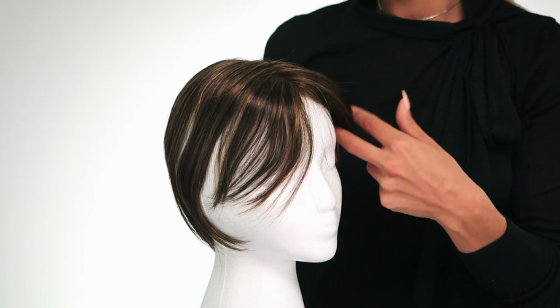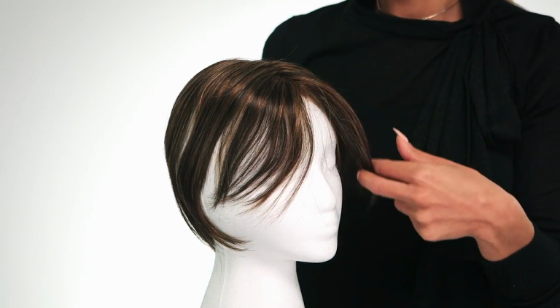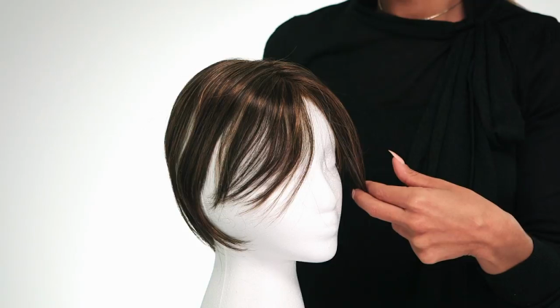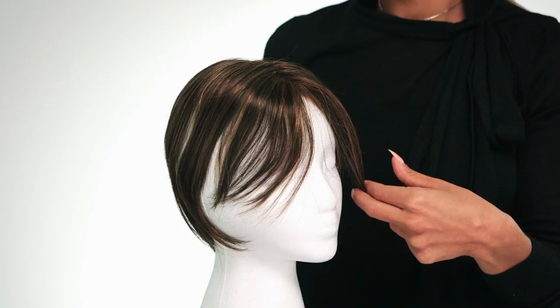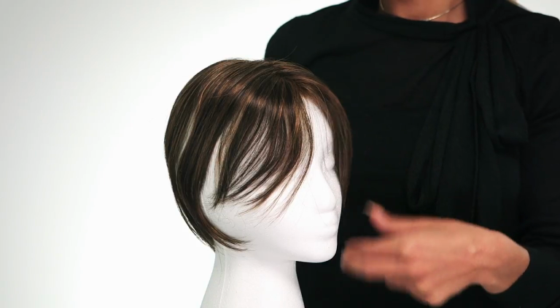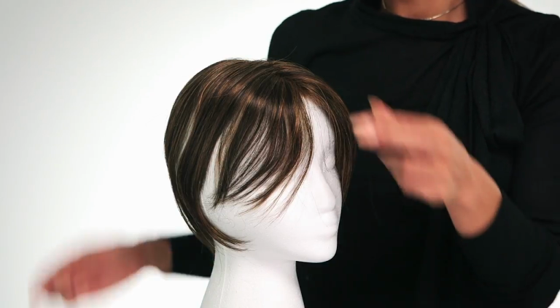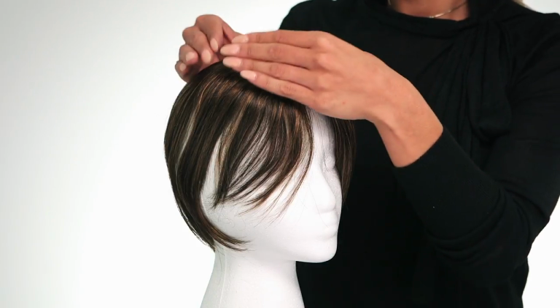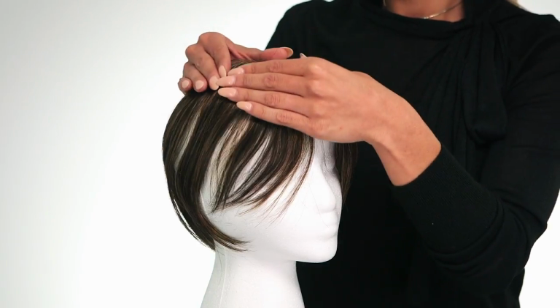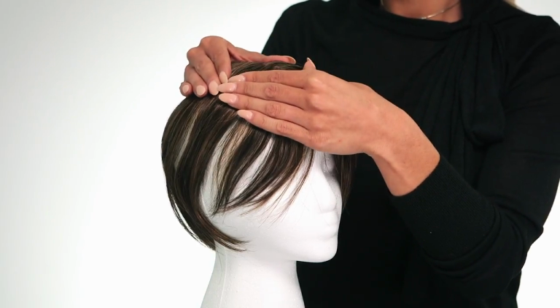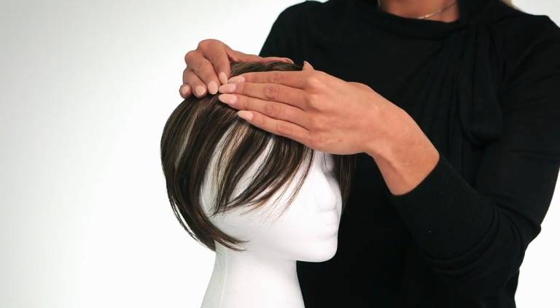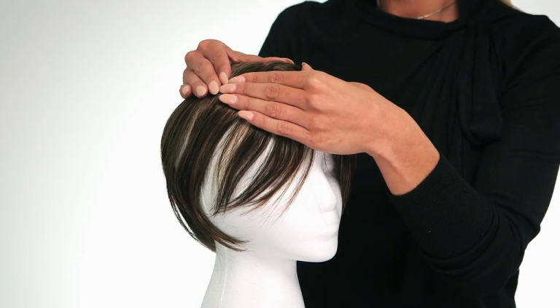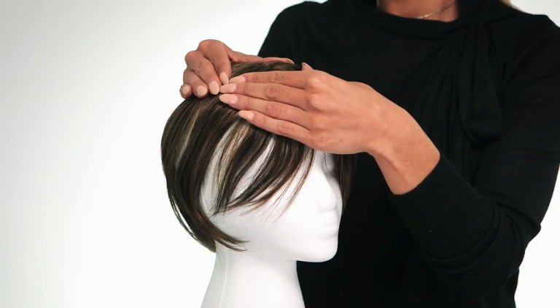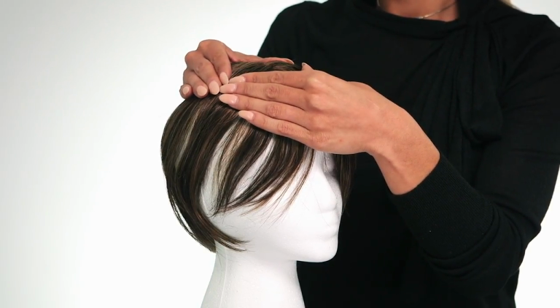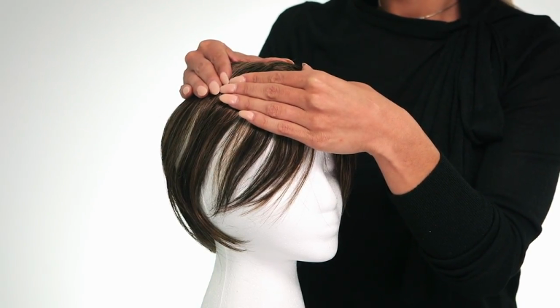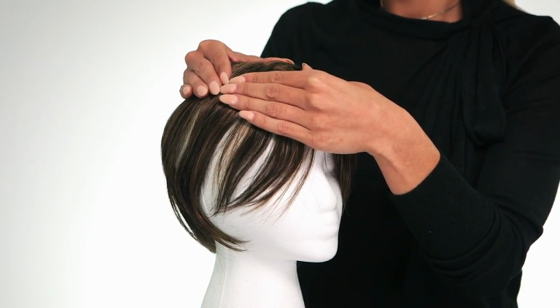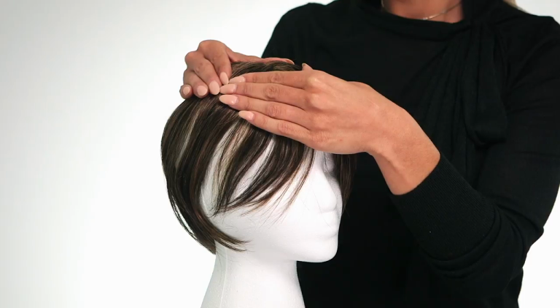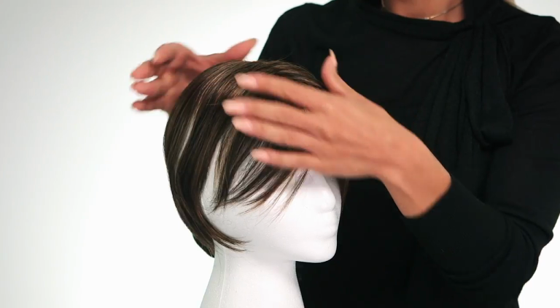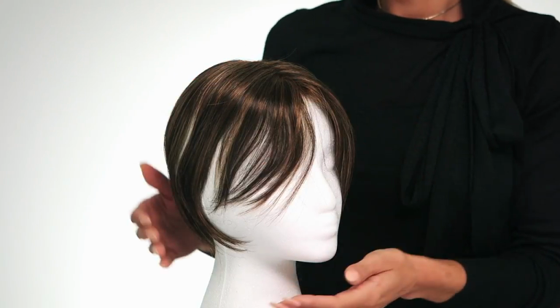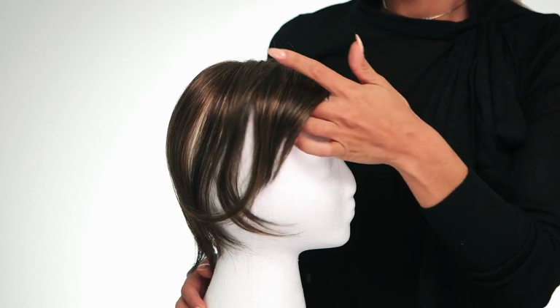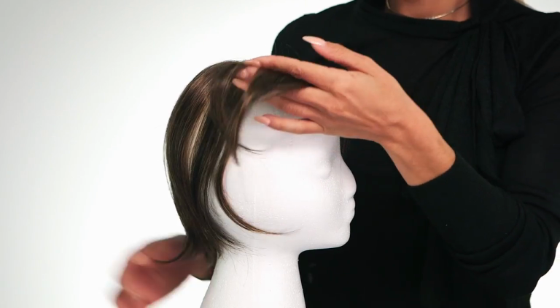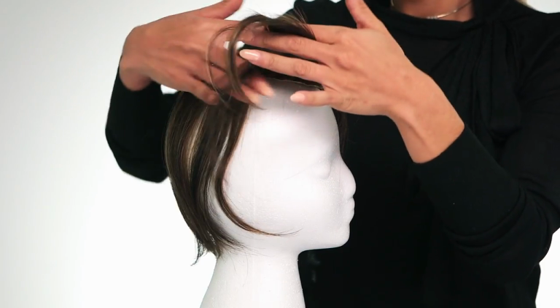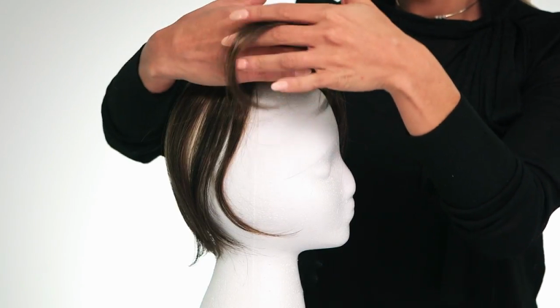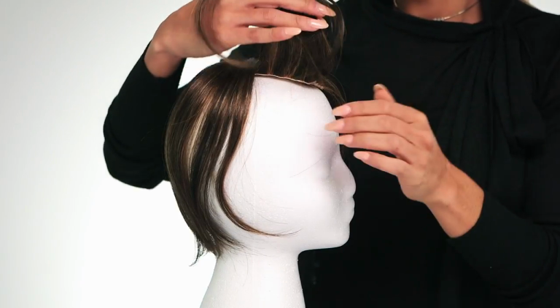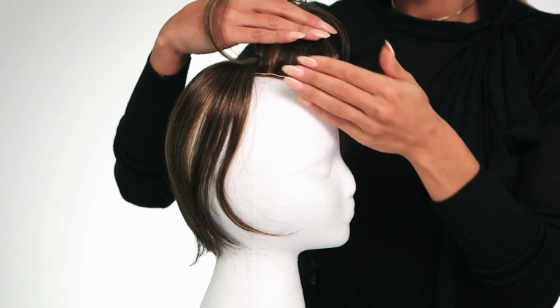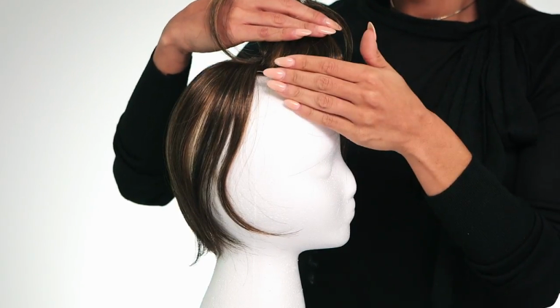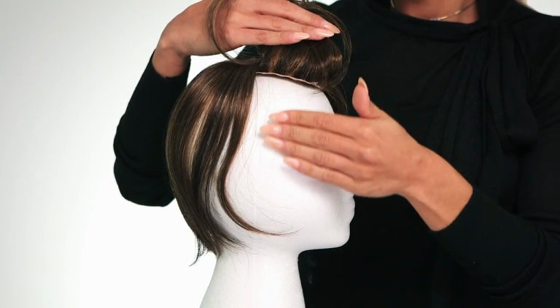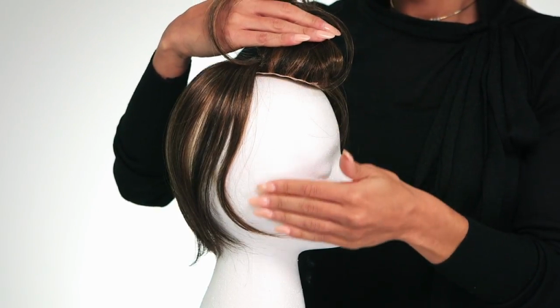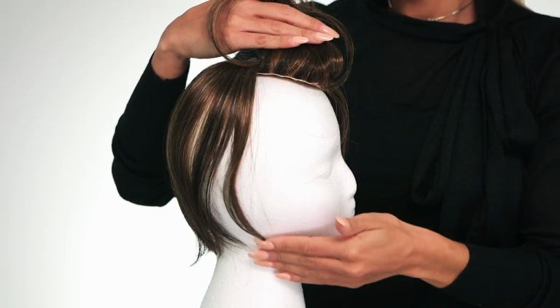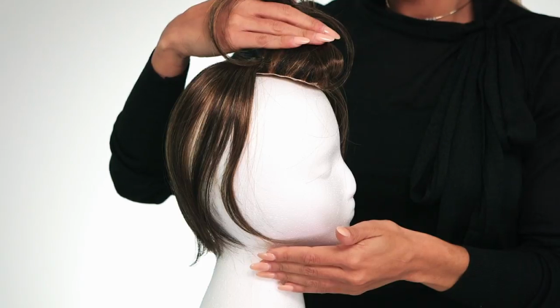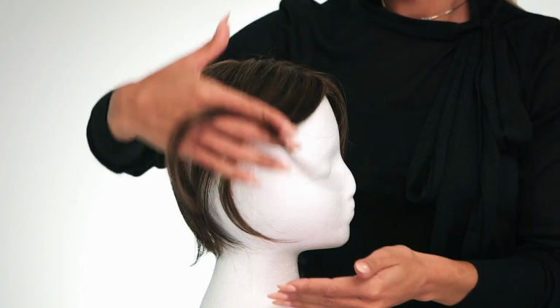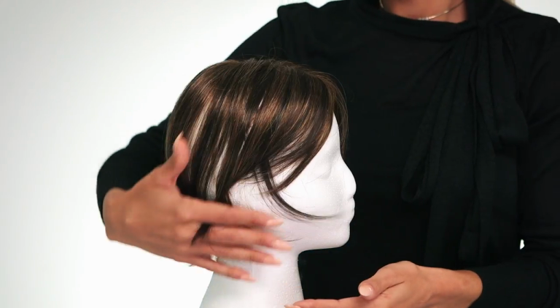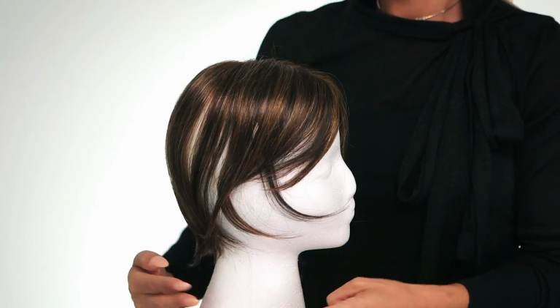This luxurious top piece should integrate beautifully with your own hair but can also be trimmed to suit. Keep in mind the base of this piece does not cover your entire head. Chameleon has coverage for mild or beginning stage hair loss. The entire section below will be your own hair — be sure to take note of the coverage you are seeing on this mannequin.